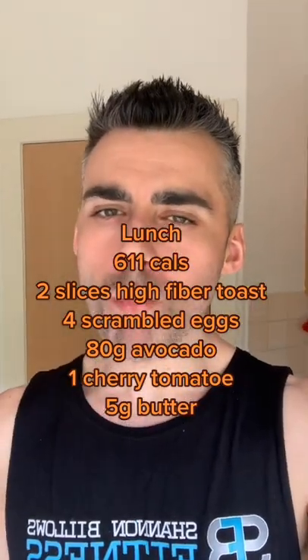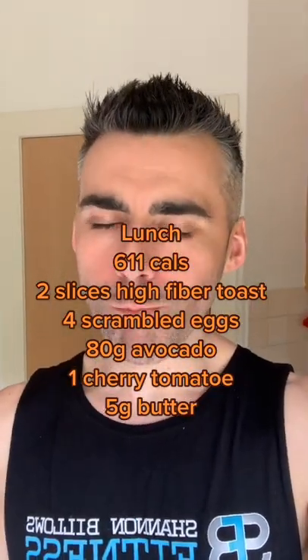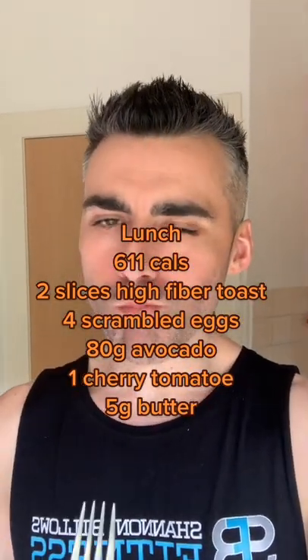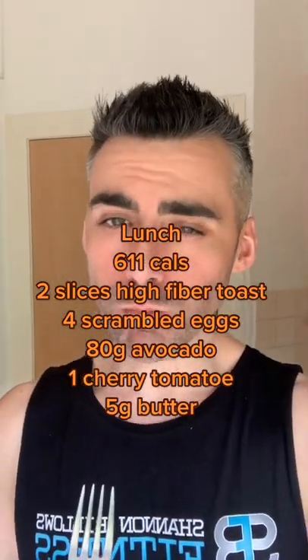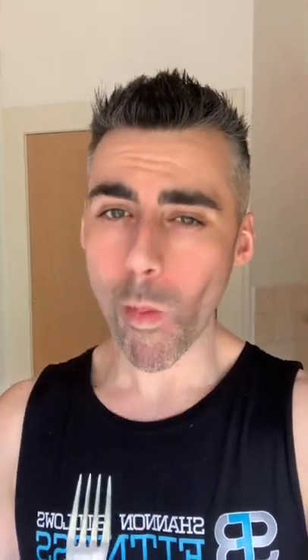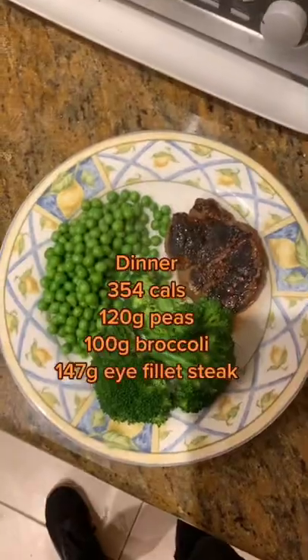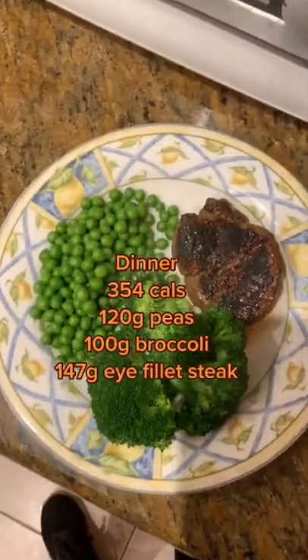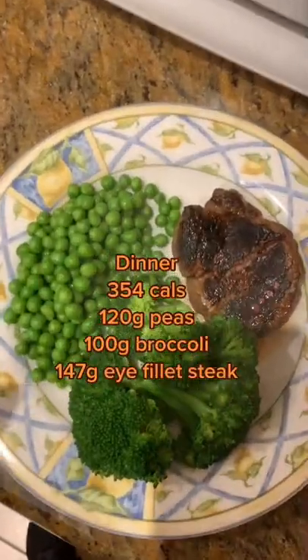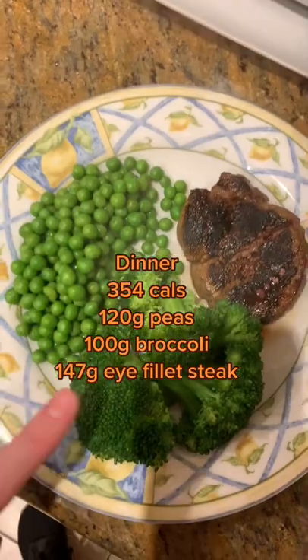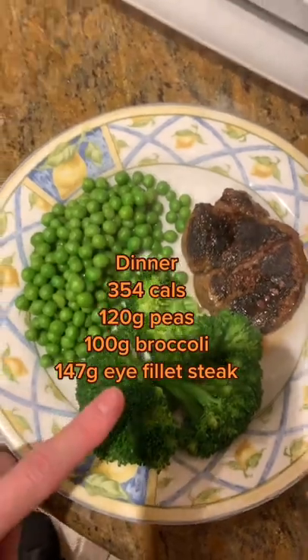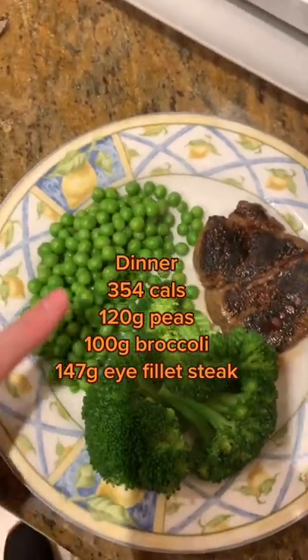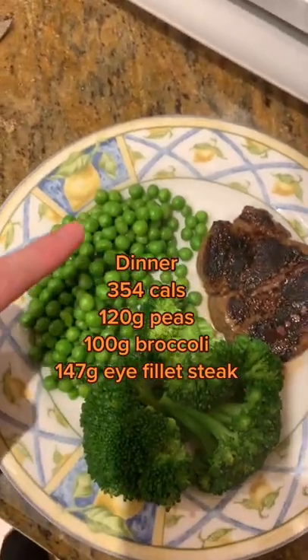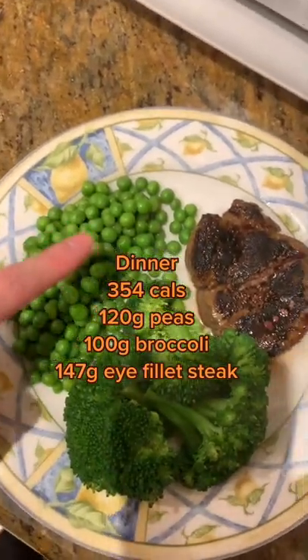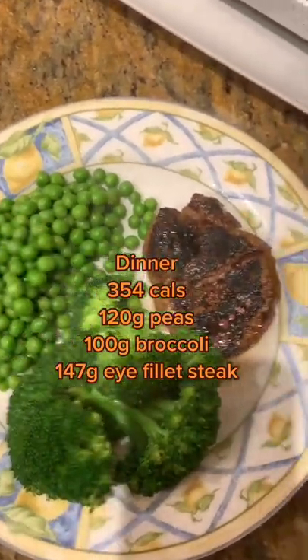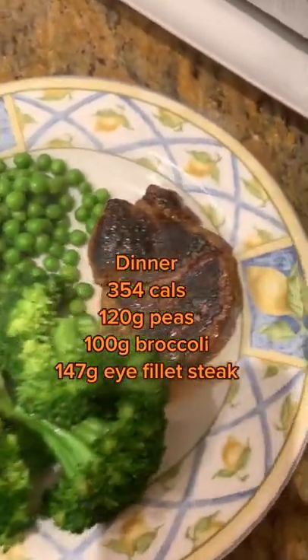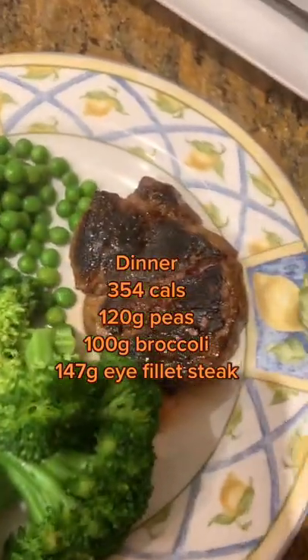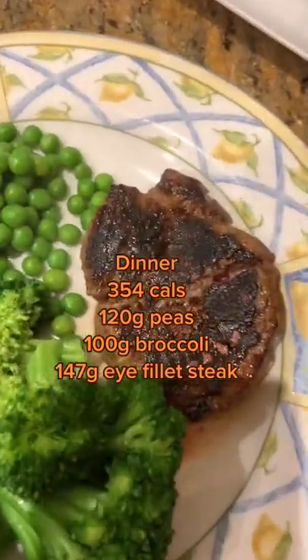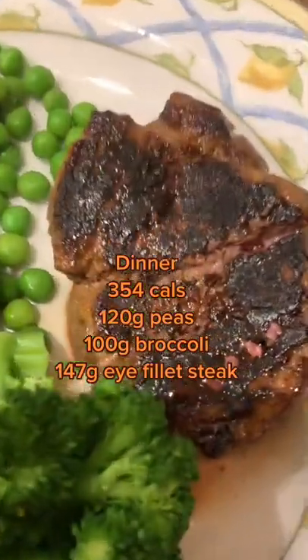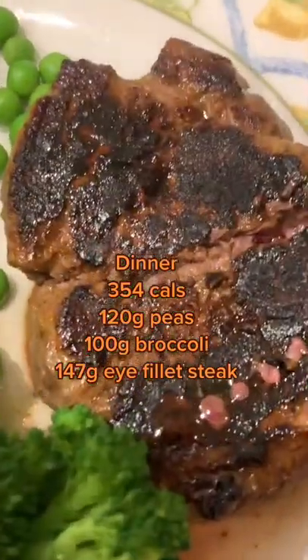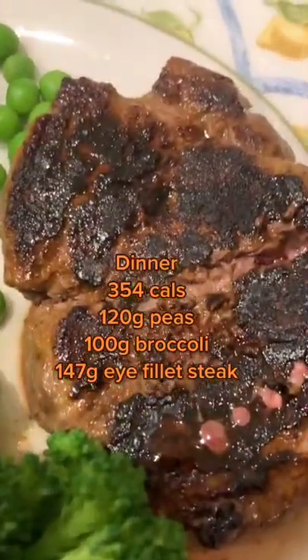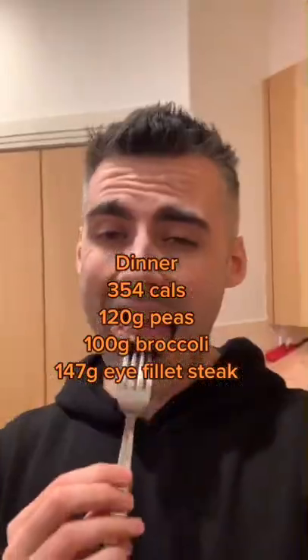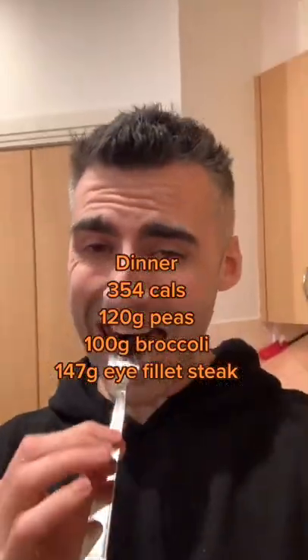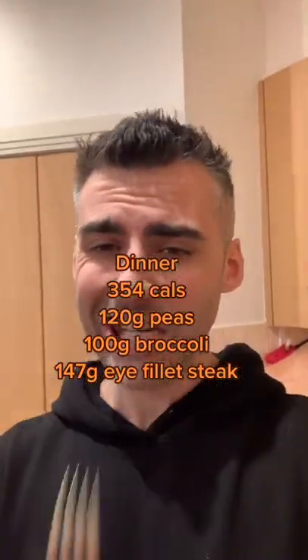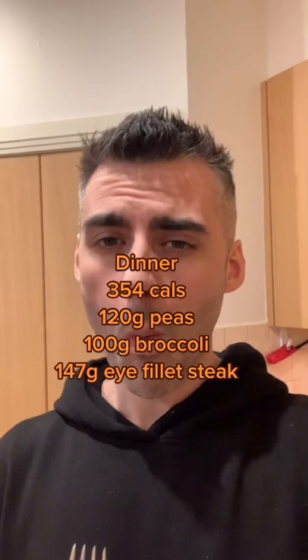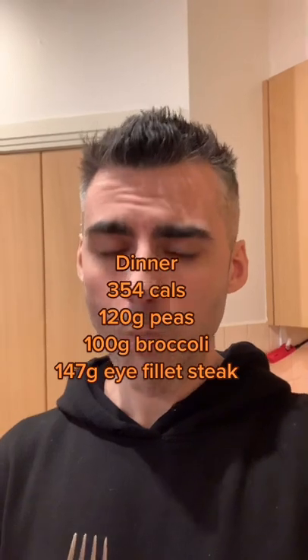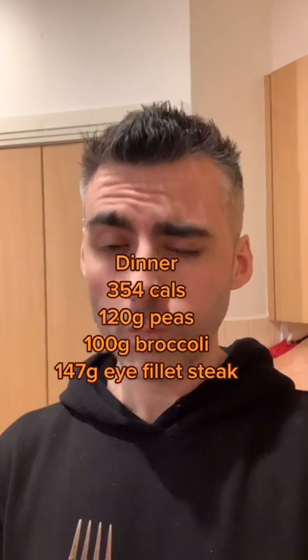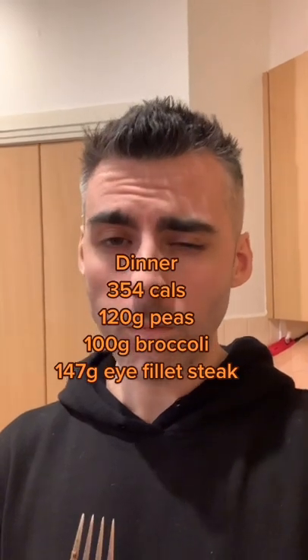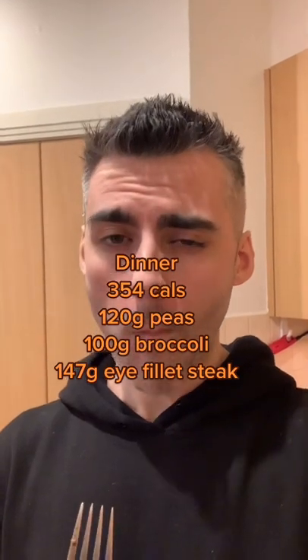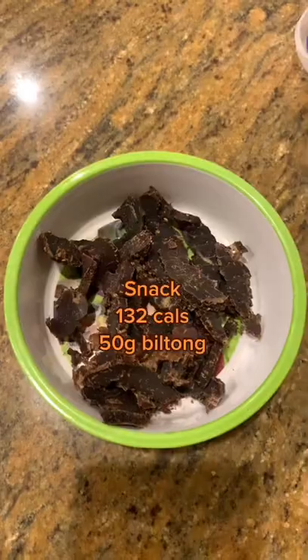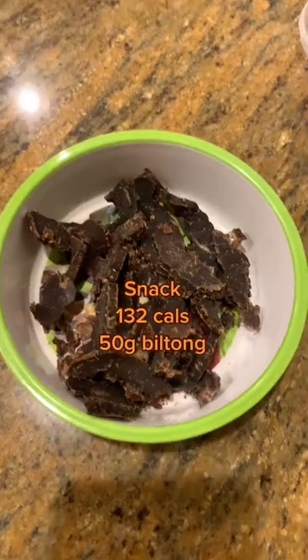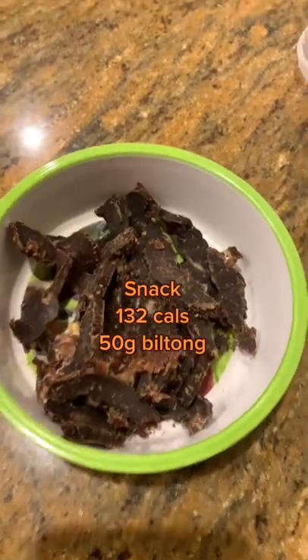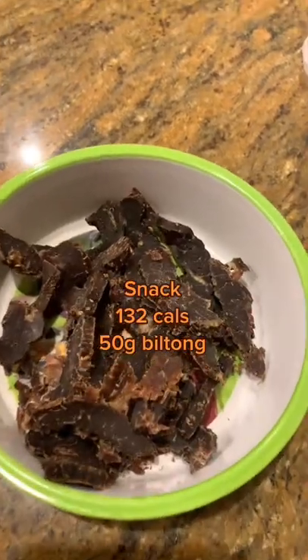Moving on to dinner, we have 354 calories: 120 grams of peas, 100 grams of broccoli, and 147 grams of eye fillet steak — or you can always use chicken breast.